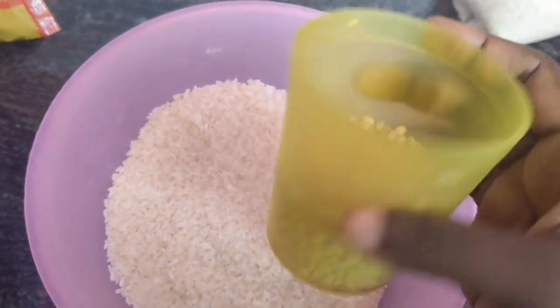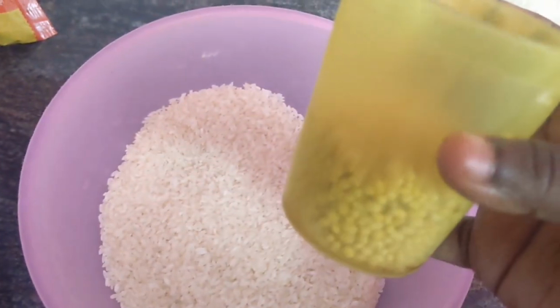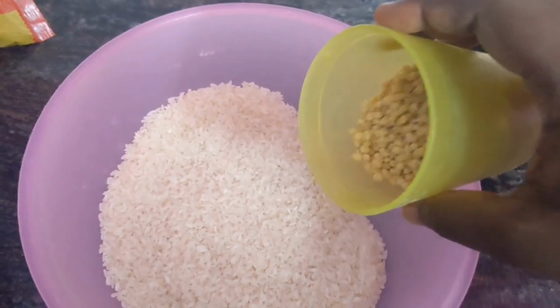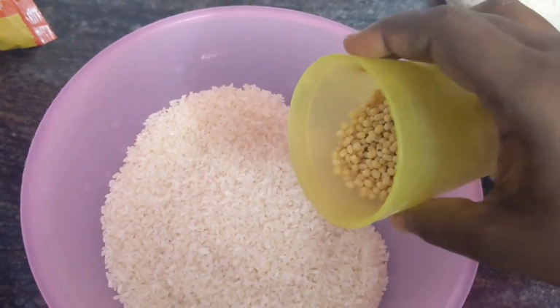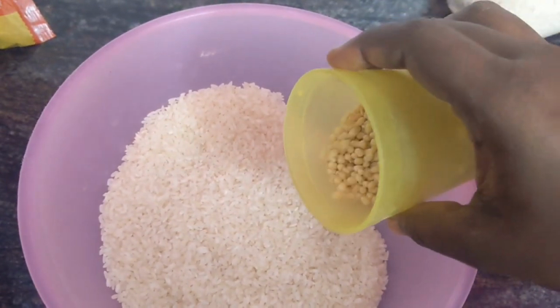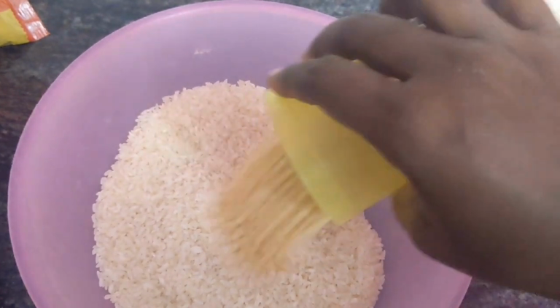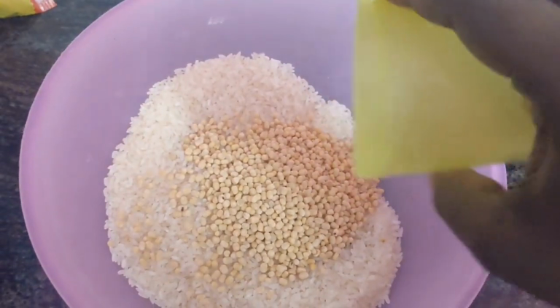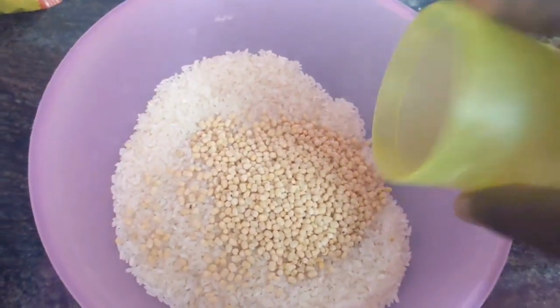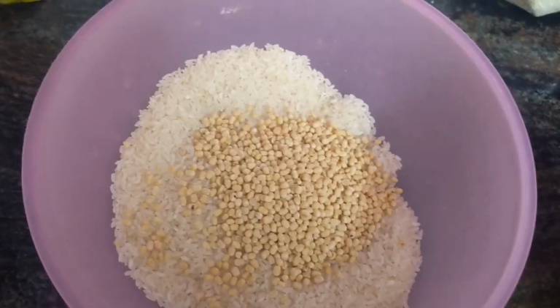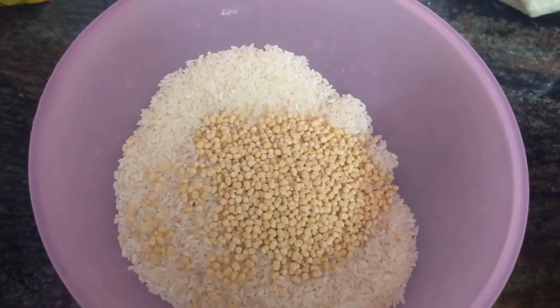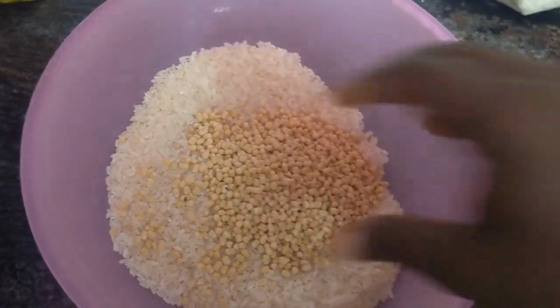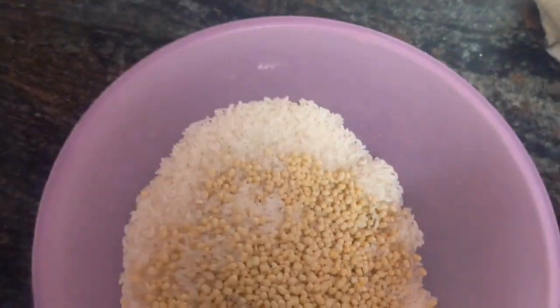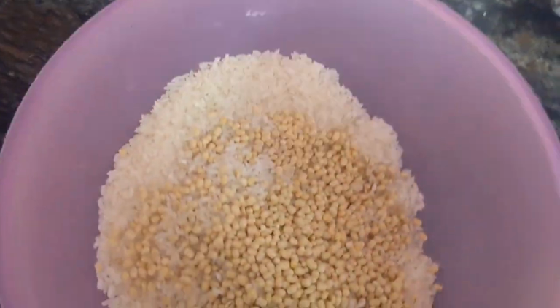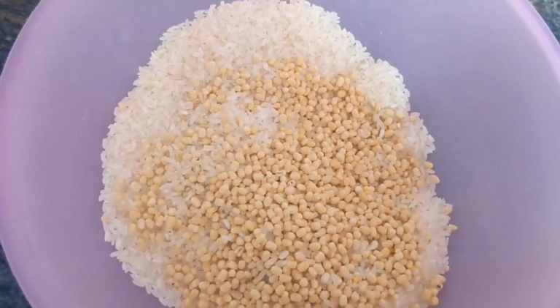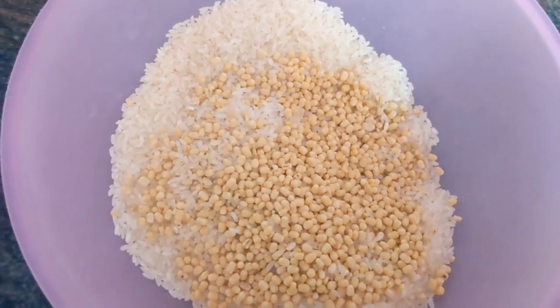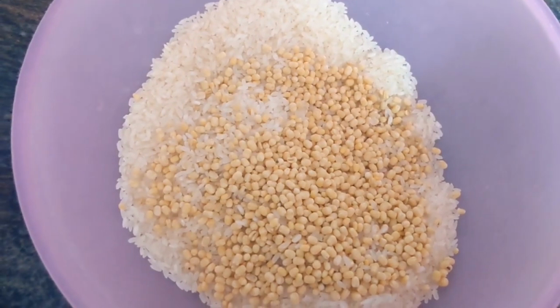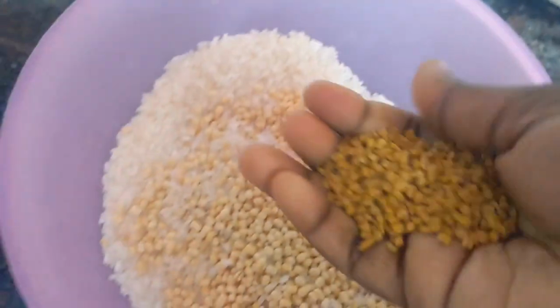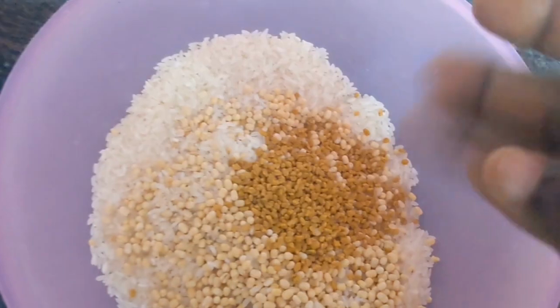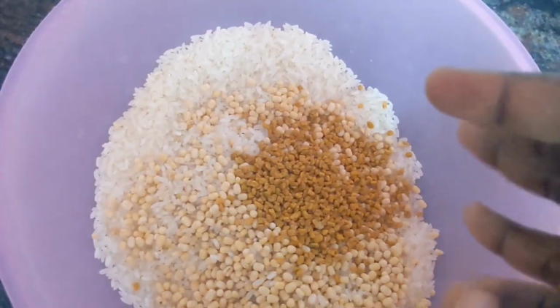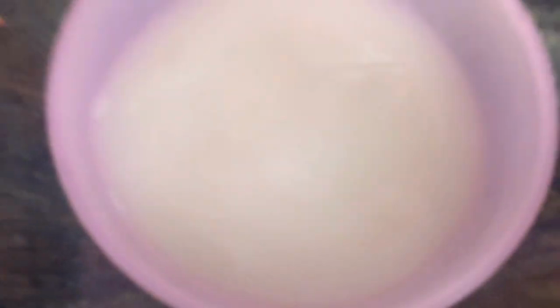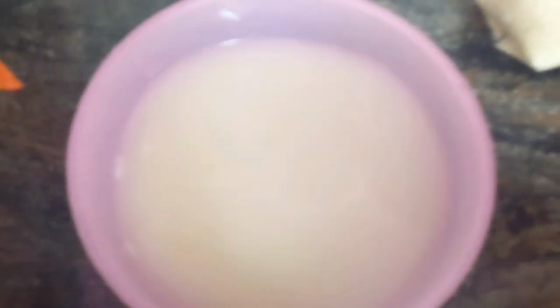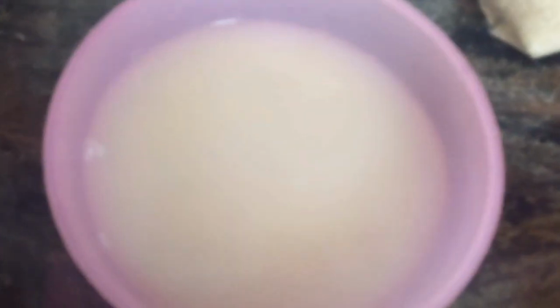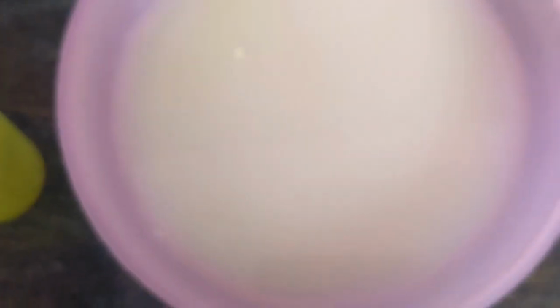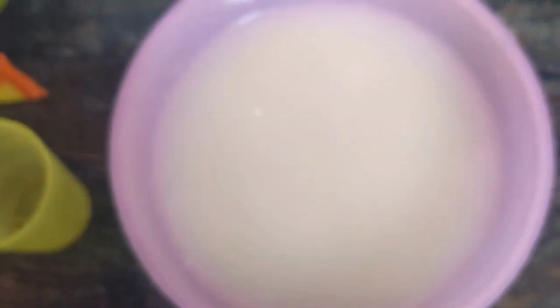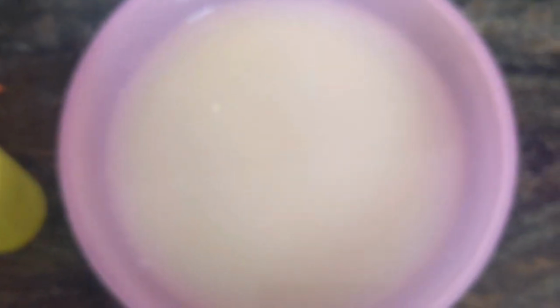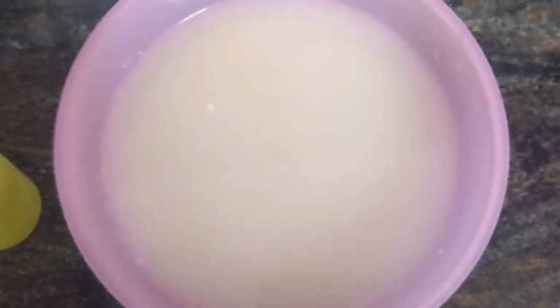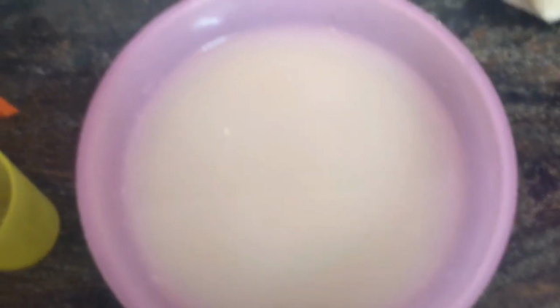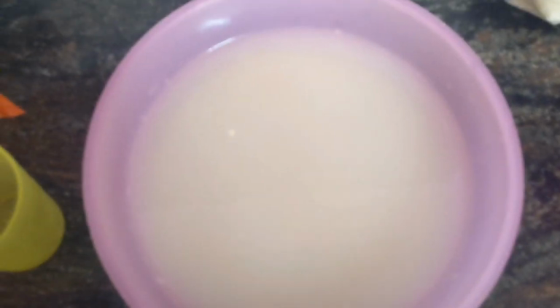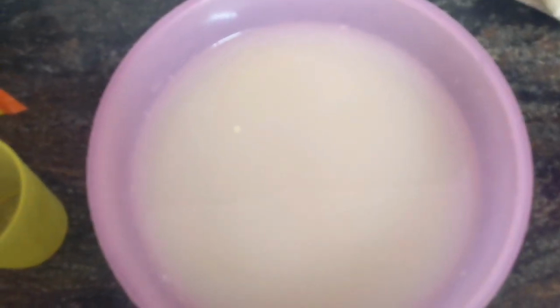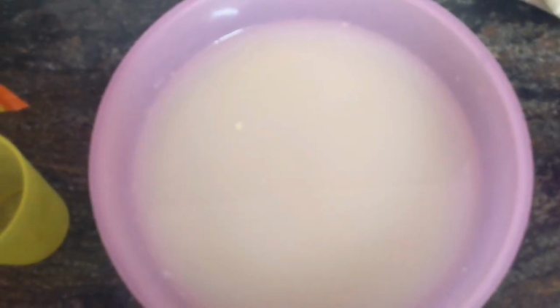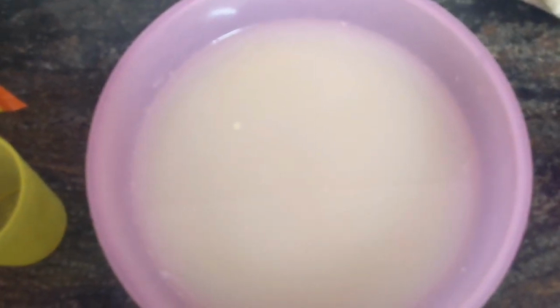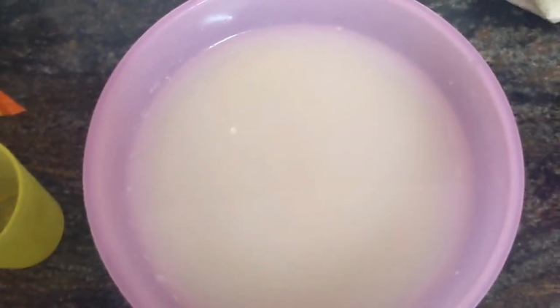Take two glasses of raw rice and half a glass of white urad dal. Add one teaspoon of fenugreek seed. Add water and rinse them well. Then add water and soak it for three hours.